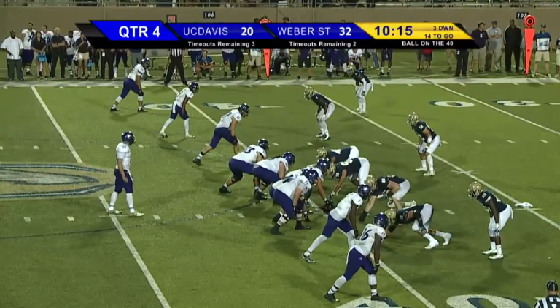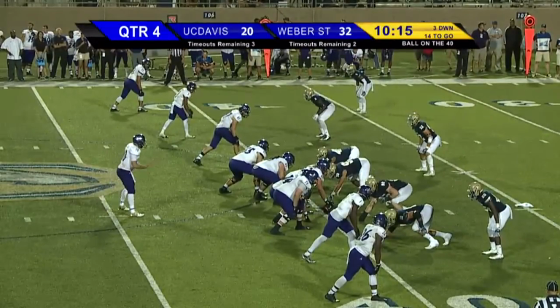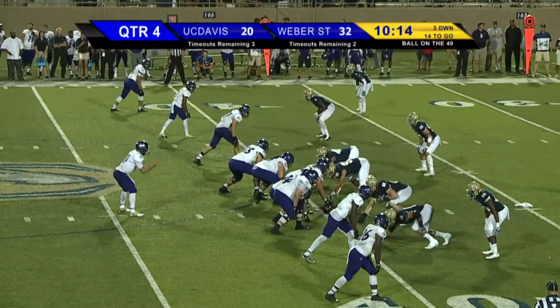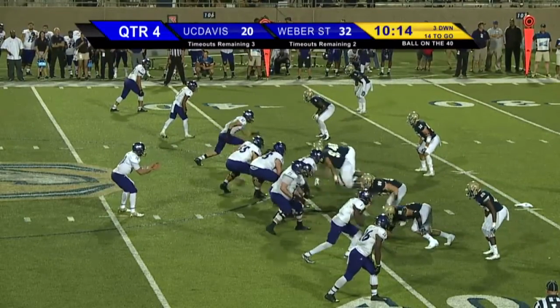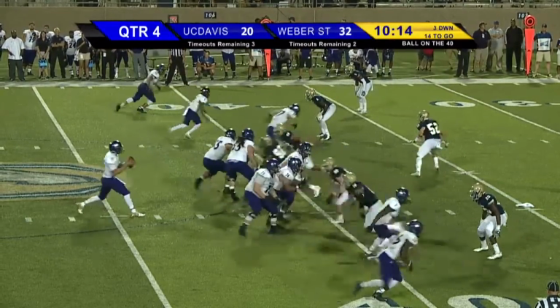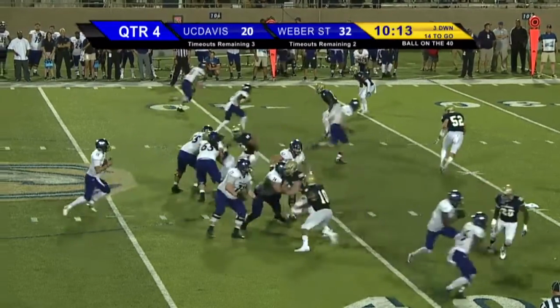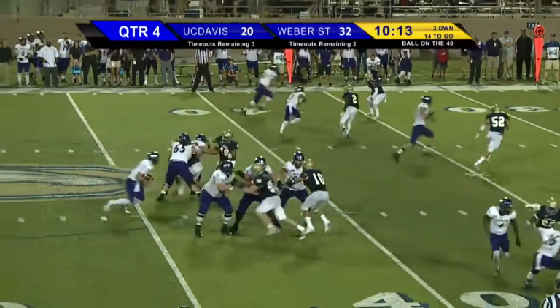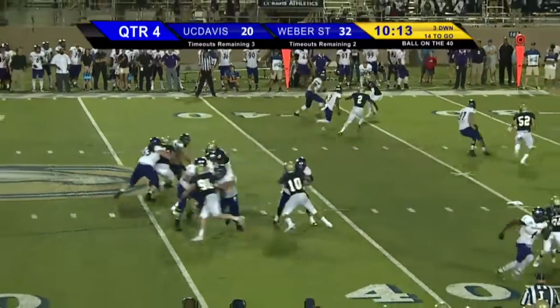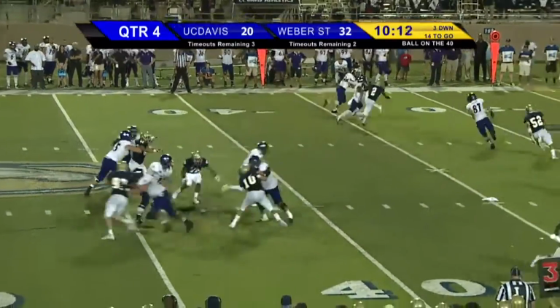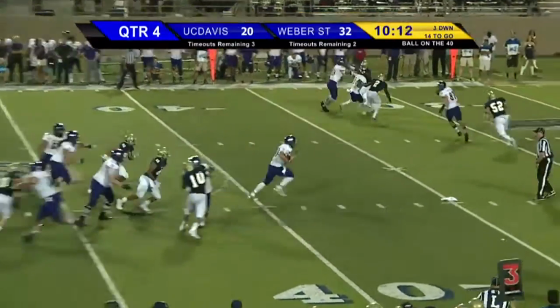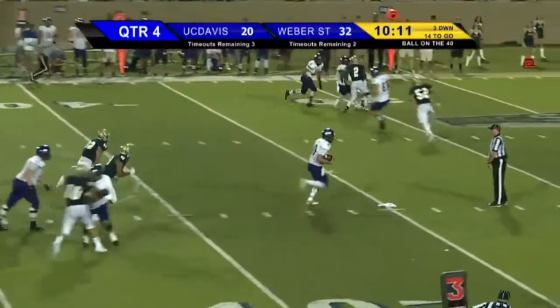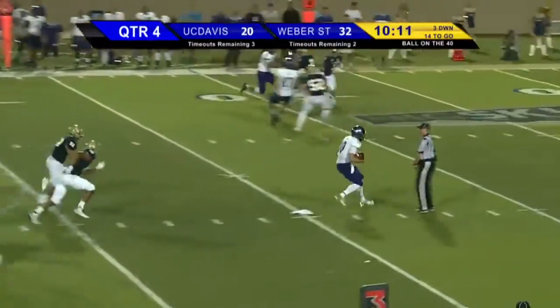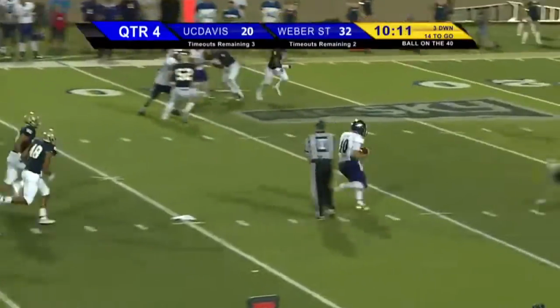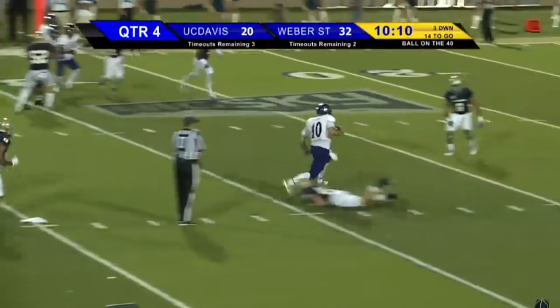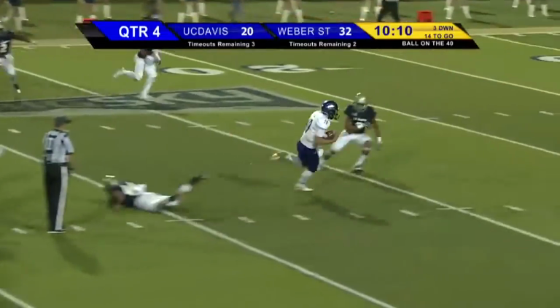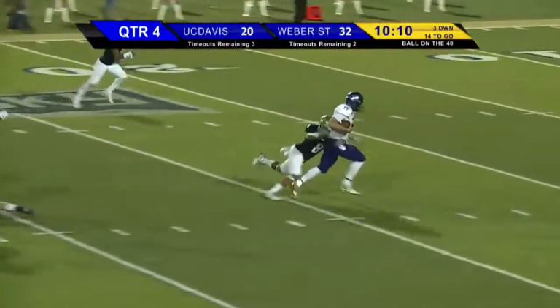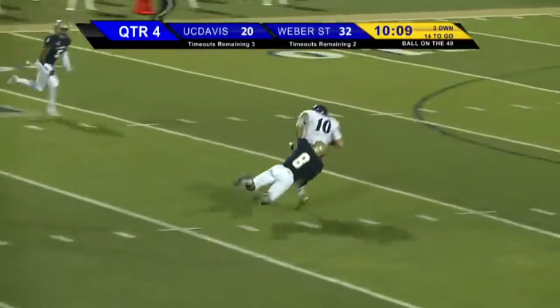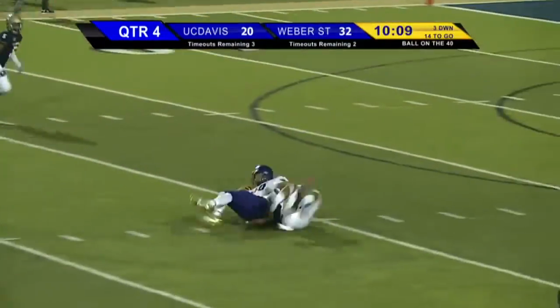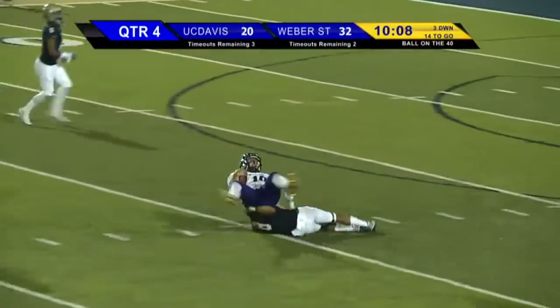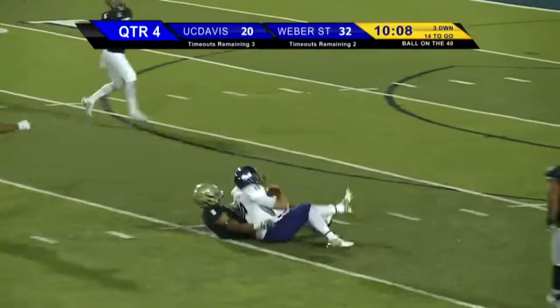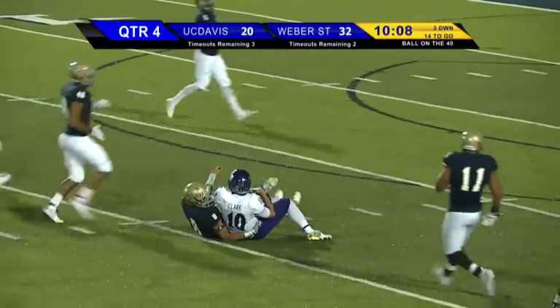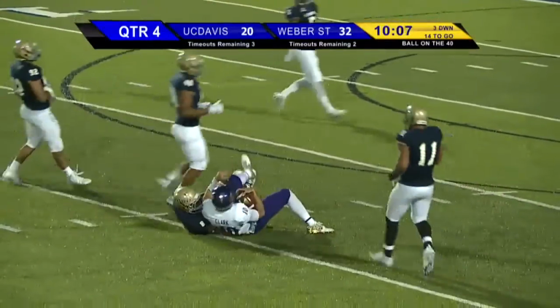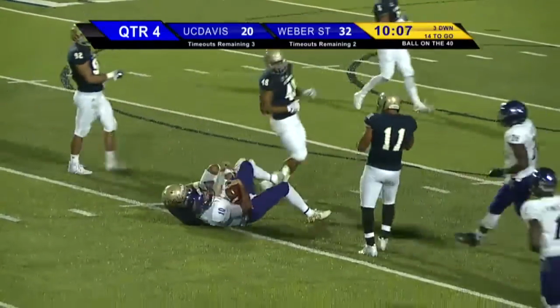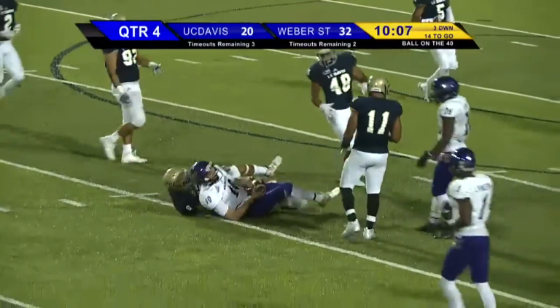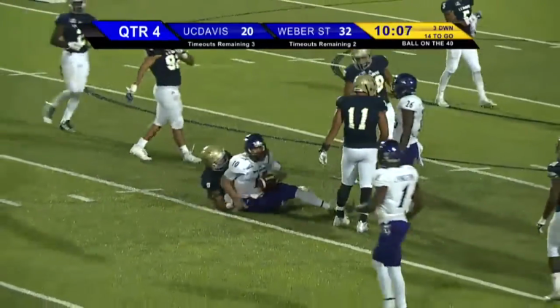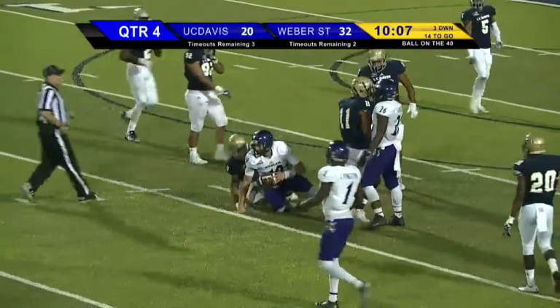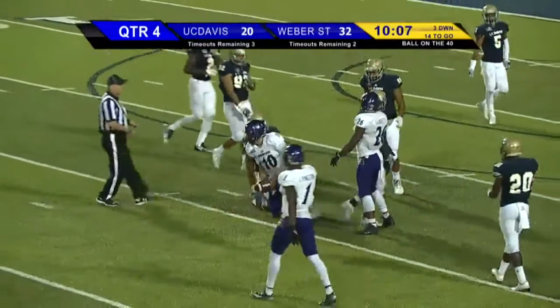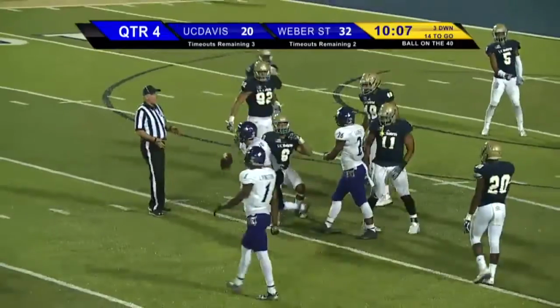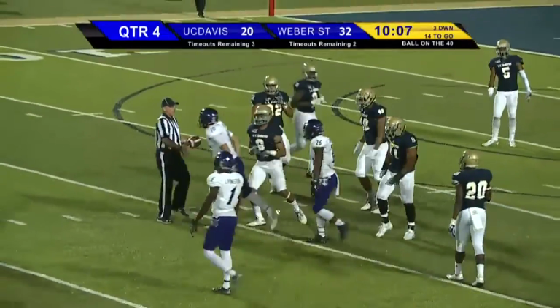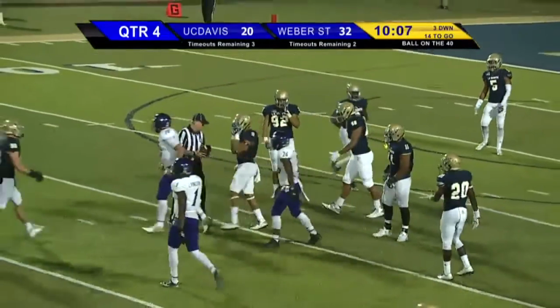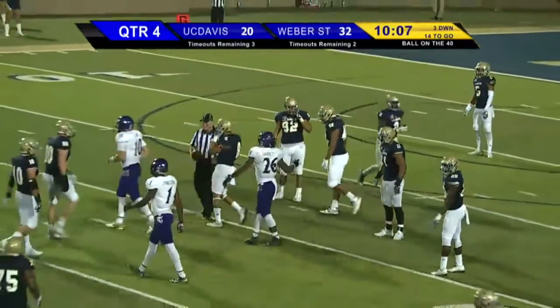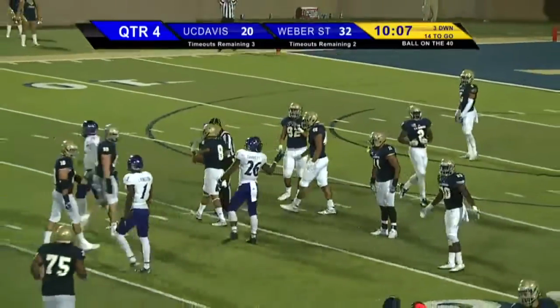No backs in the backfield. Clark, quarterback keeper up the middle, has all sorts of room. One man to beat, and he is wrapped up at the 20-yard line — it was a touchdown-saving tackle.